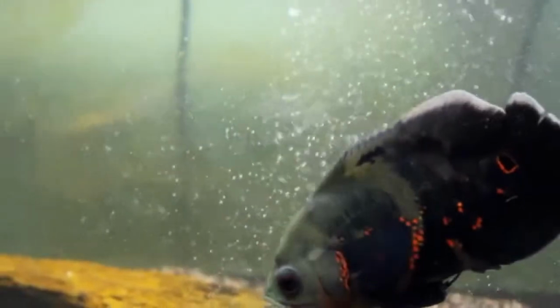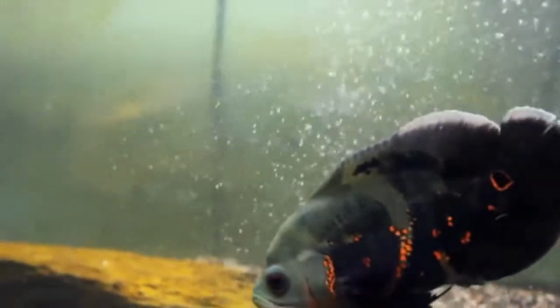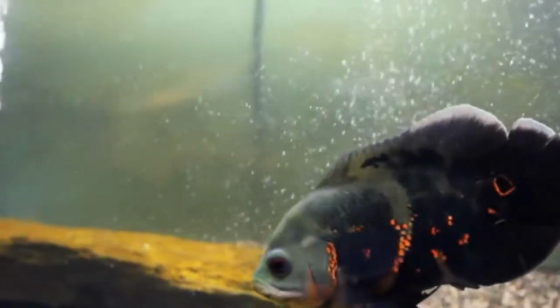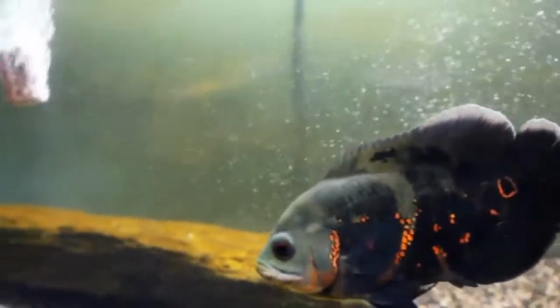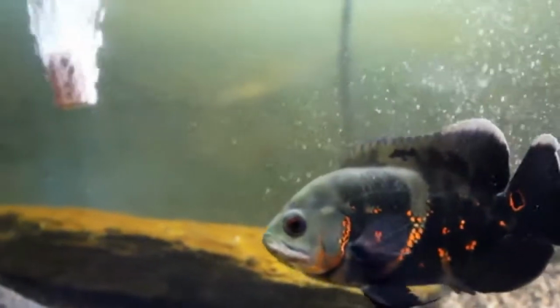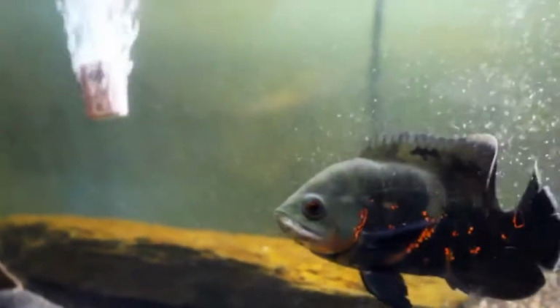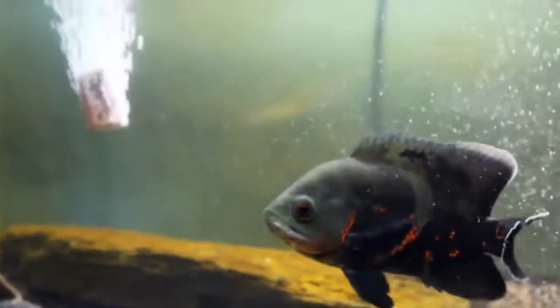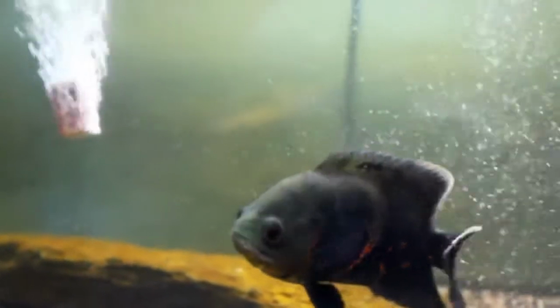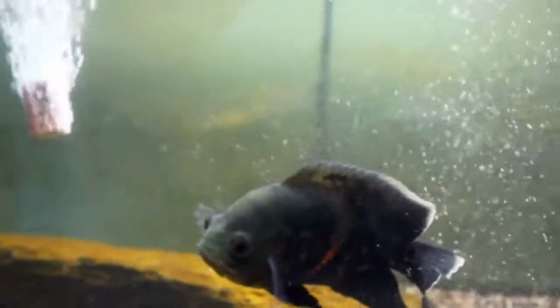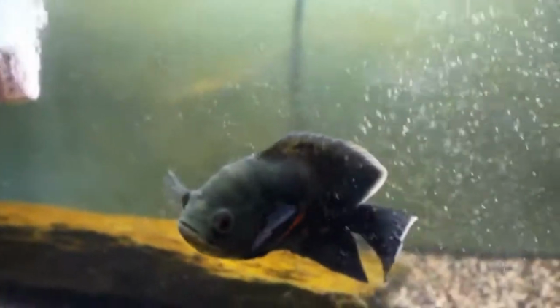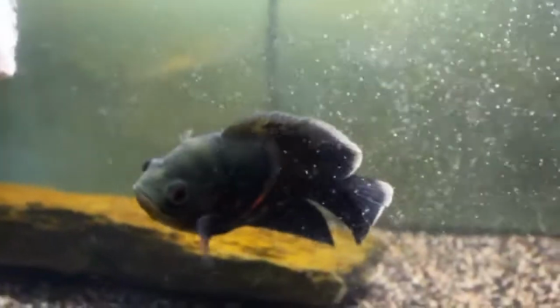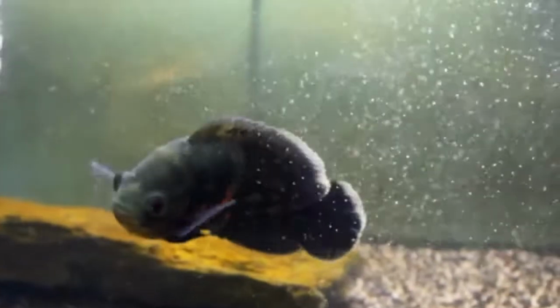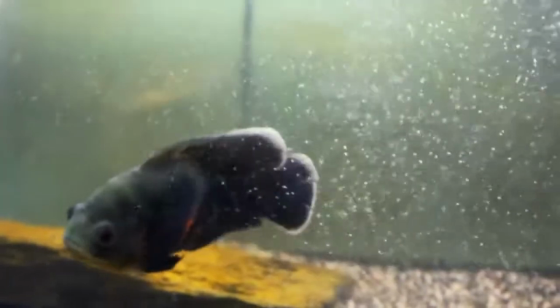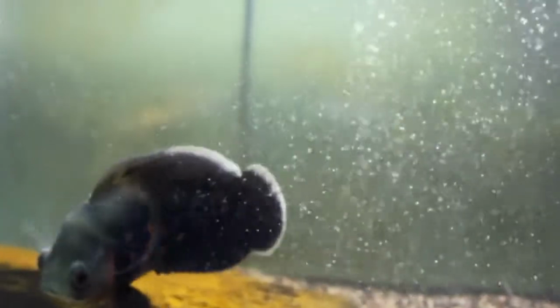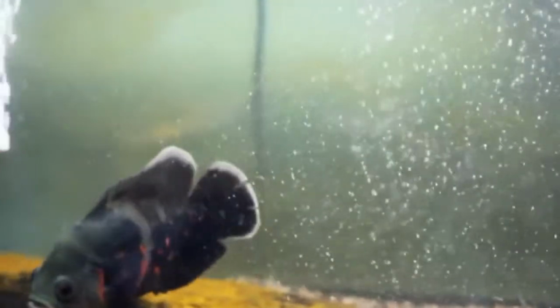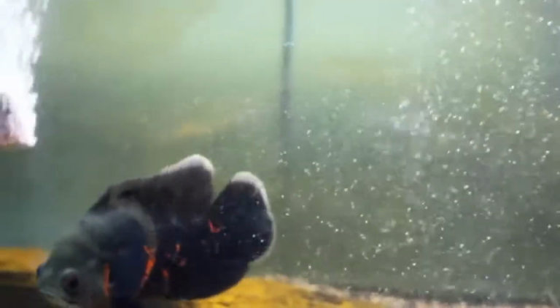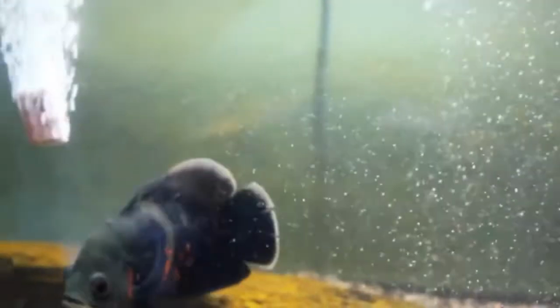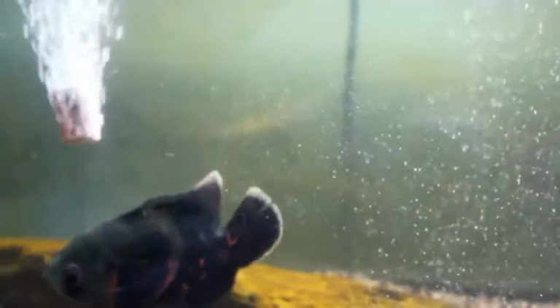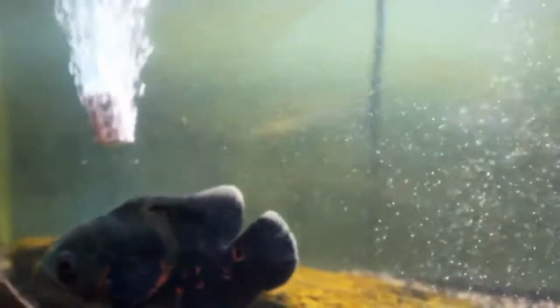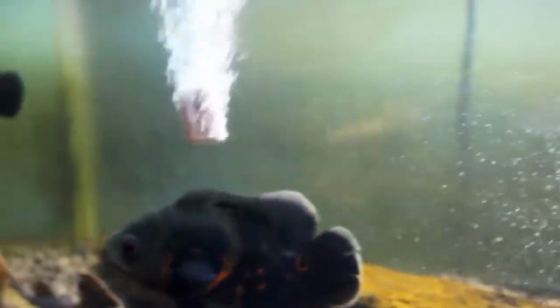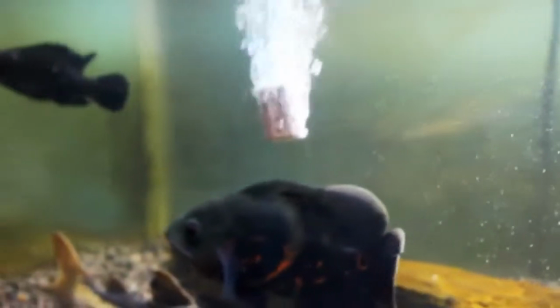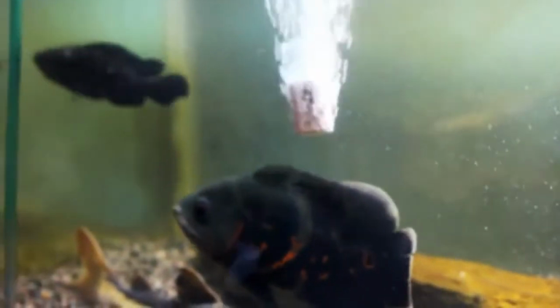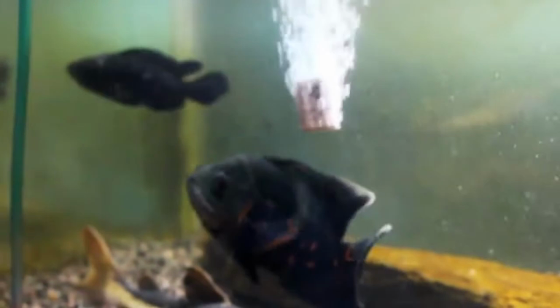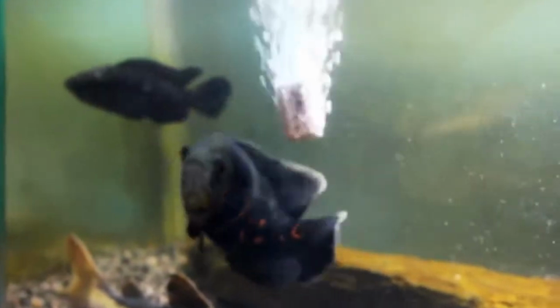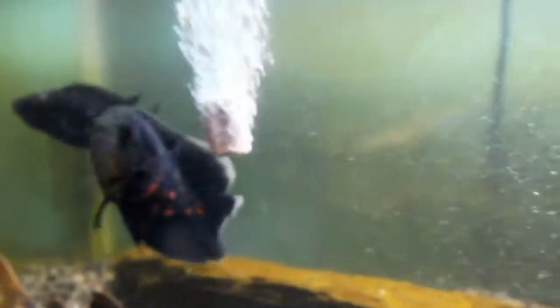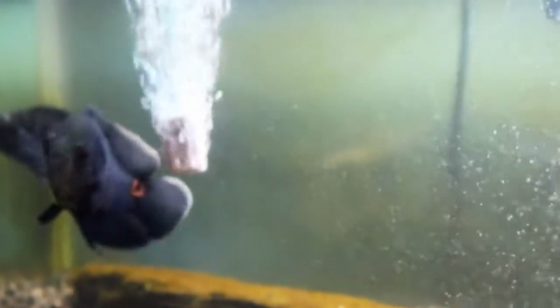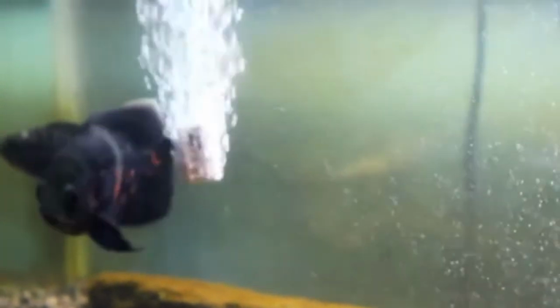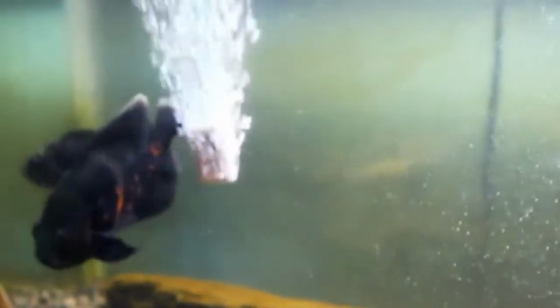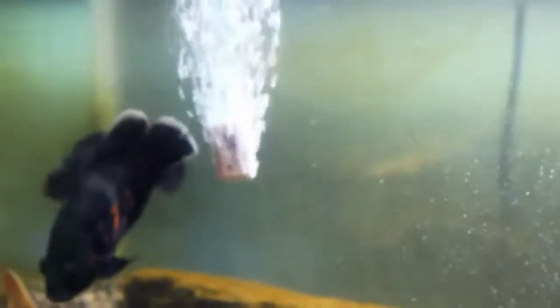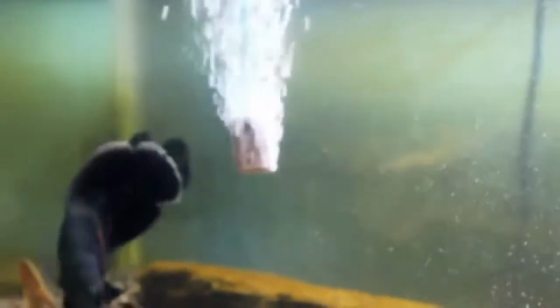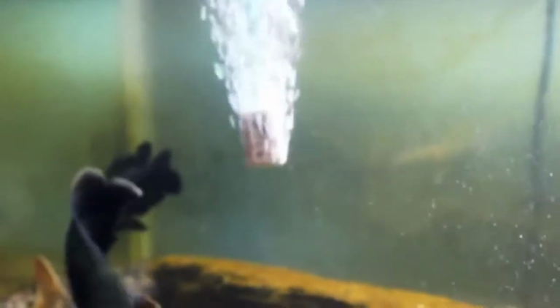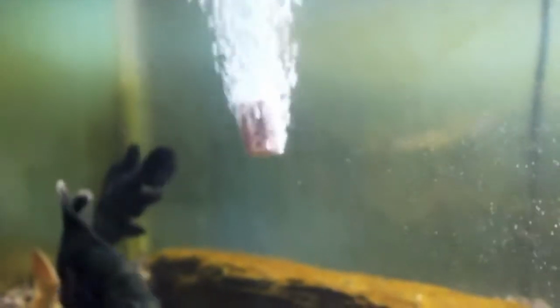These guys are really prone to hole-in-the-head disease if you have bad water quality, and it's really hard to cure, so make sure to keep your water clean. They're also very prone to feeder fish infections, which there are a lot of. If you feed them feeder fish, they can get that, so I would not recommend it.